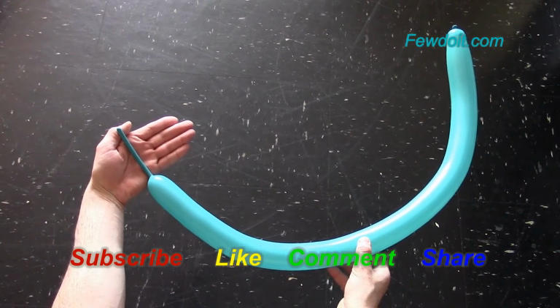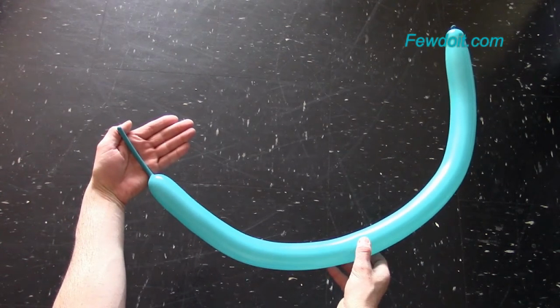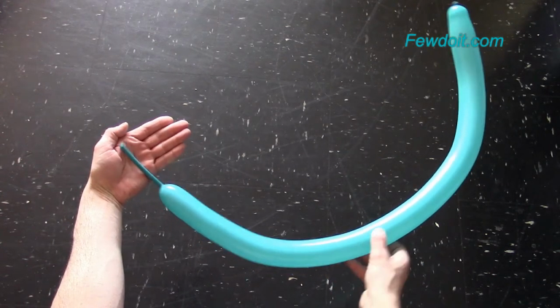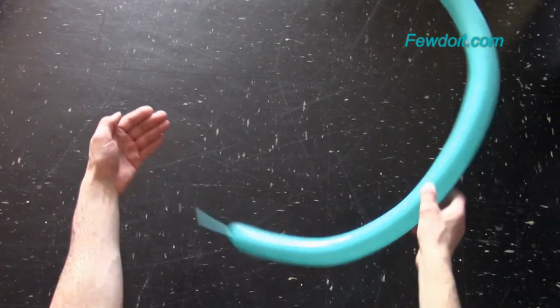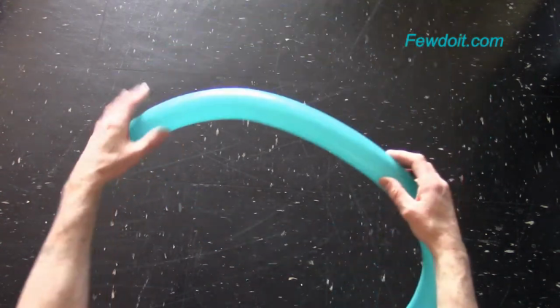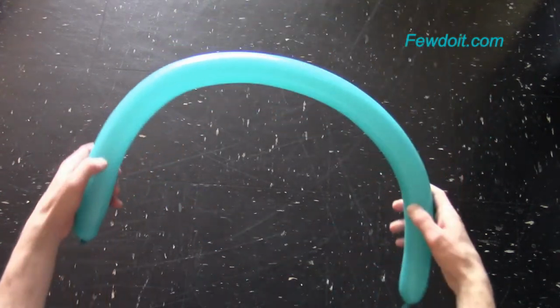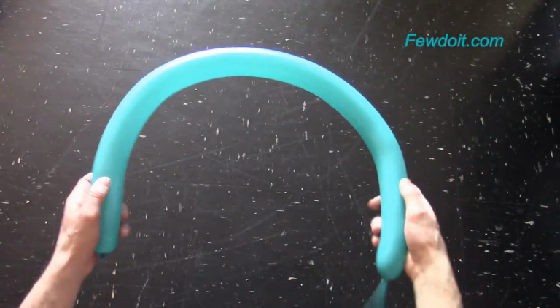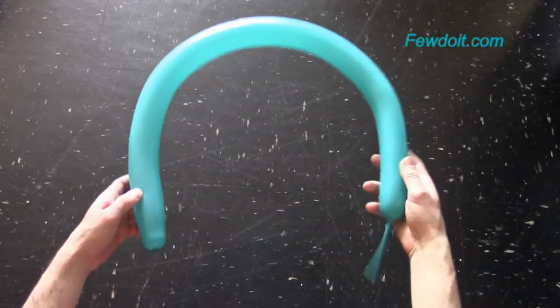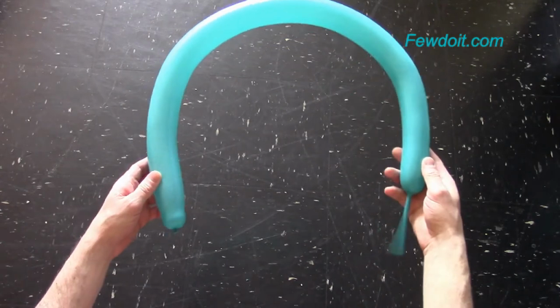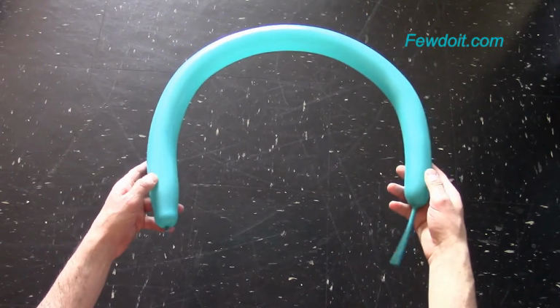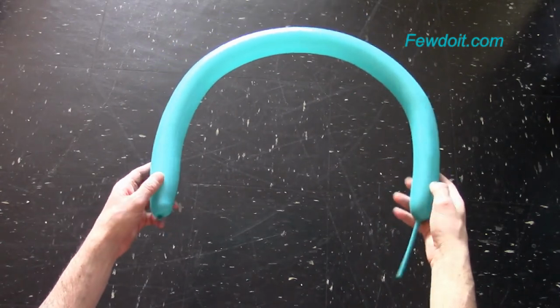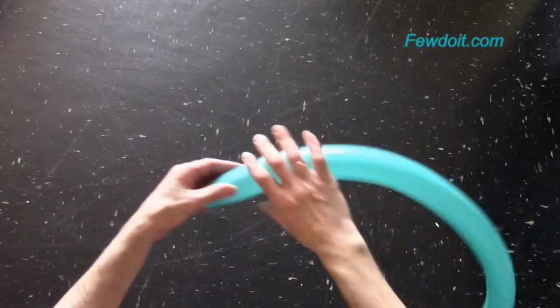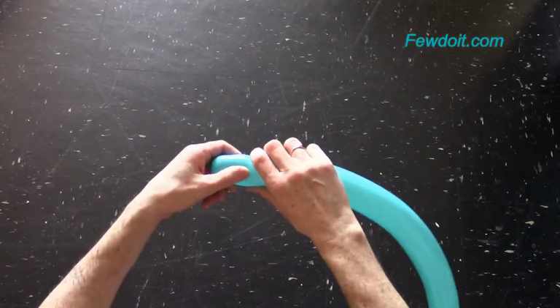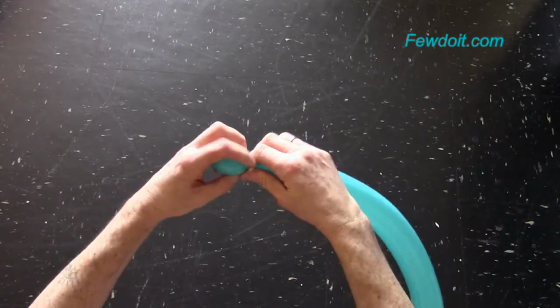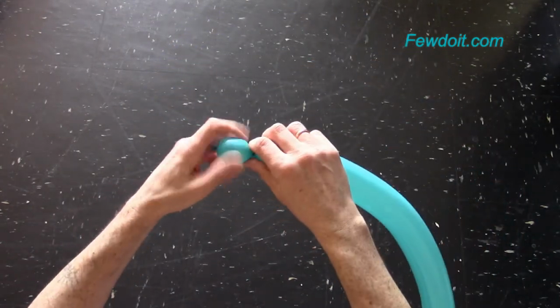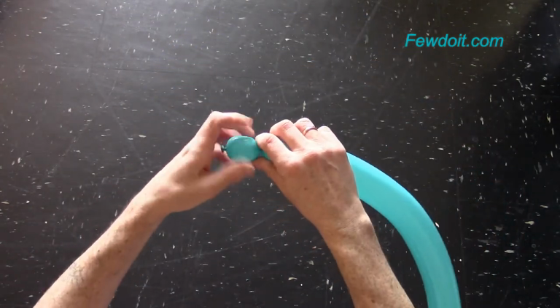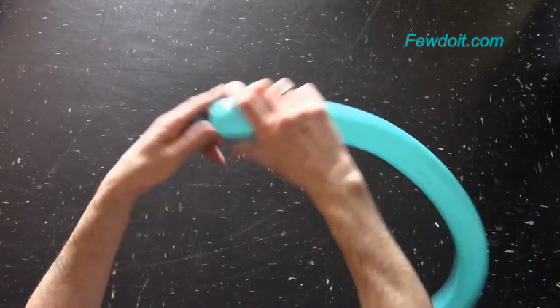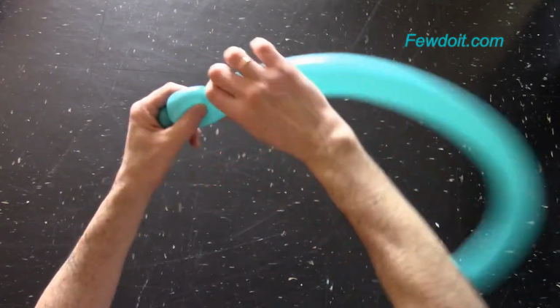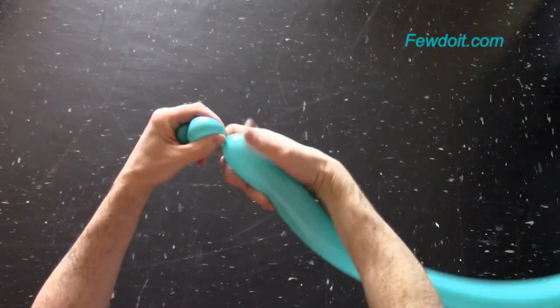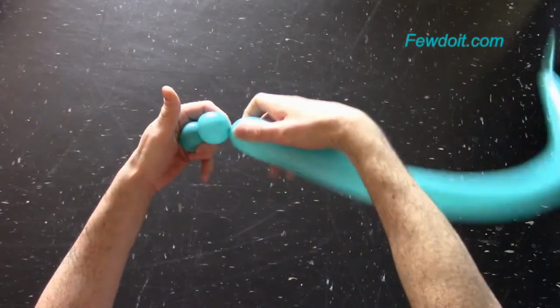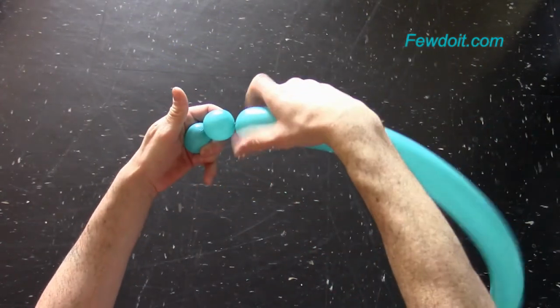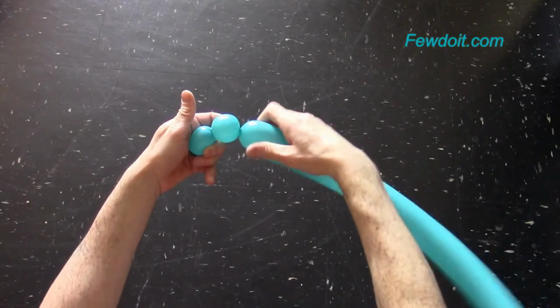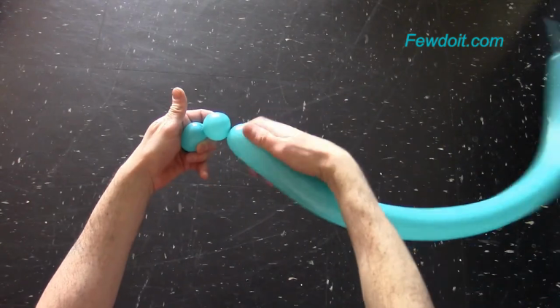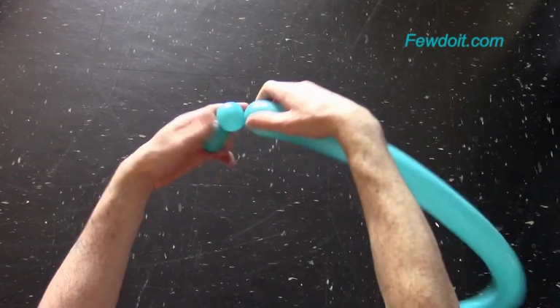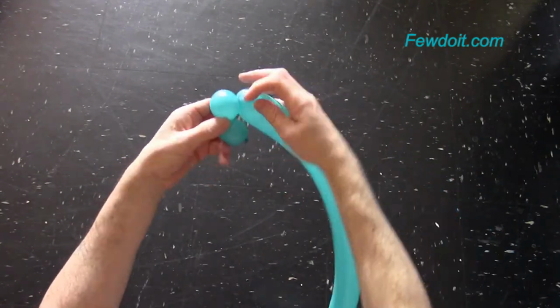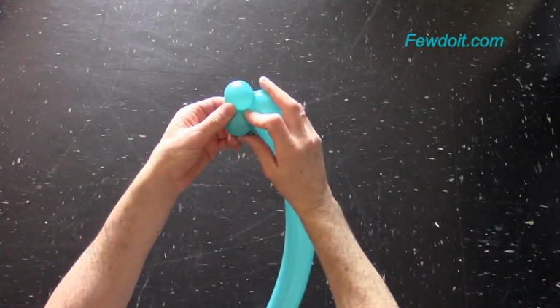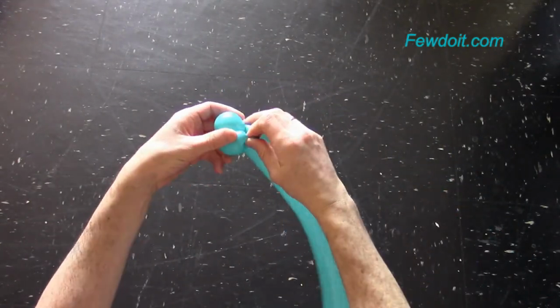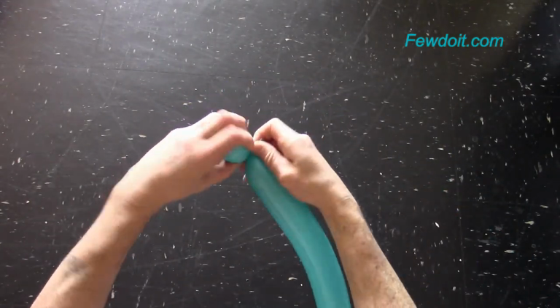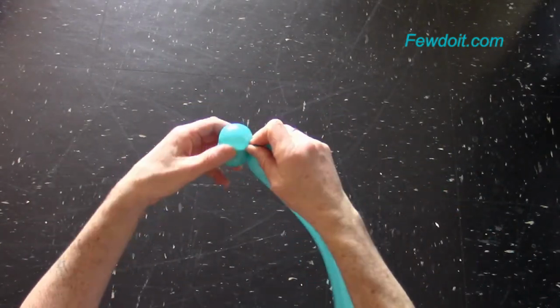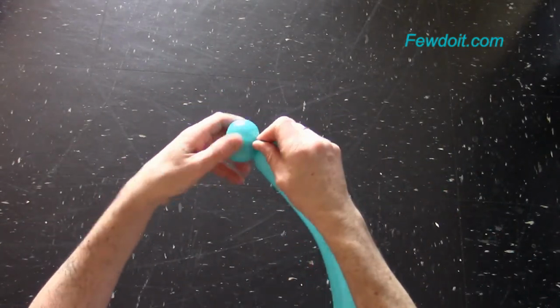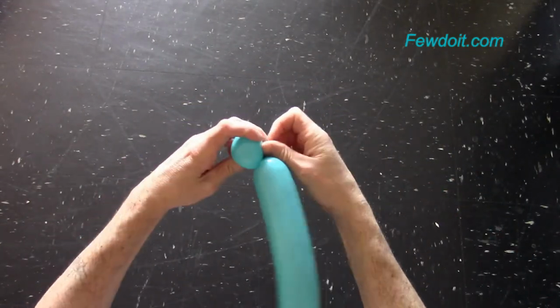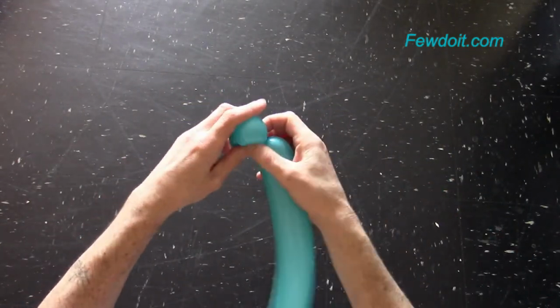Inflate a balloon leaving about 8, maybe 9 cm flat tail. Twist the first and the second about 3 cm long bubbles. Lock all ends of the first two bubbles in one lock twist.